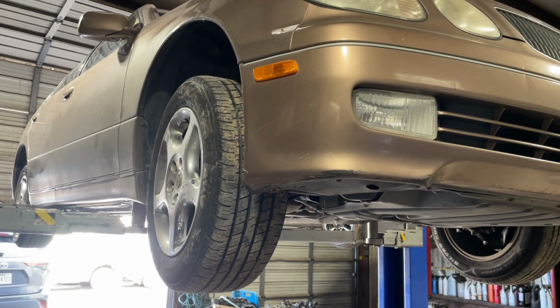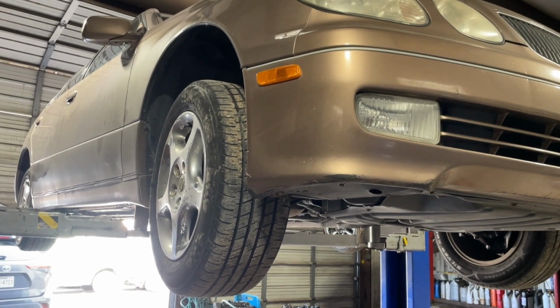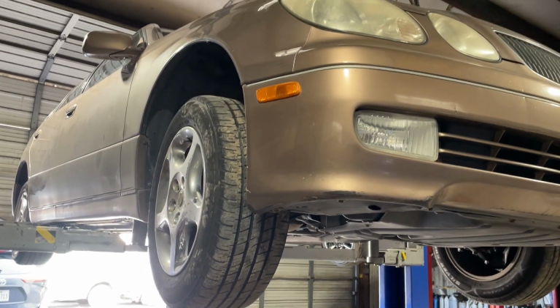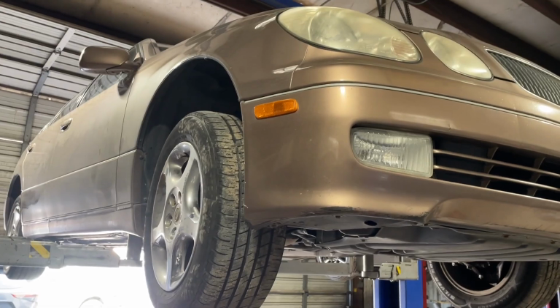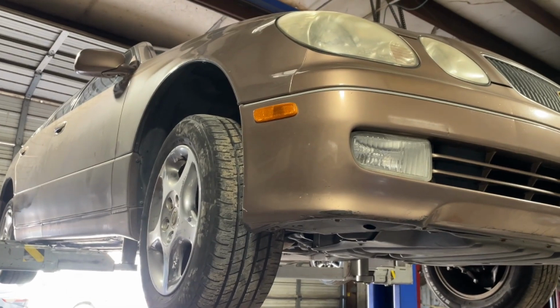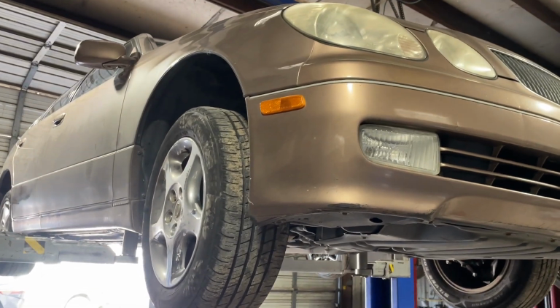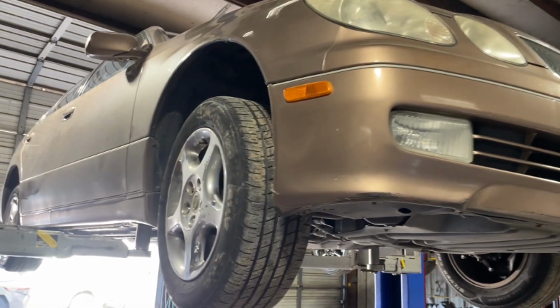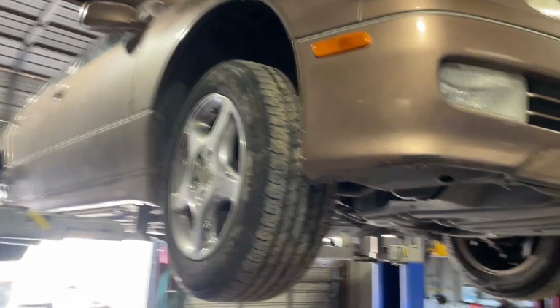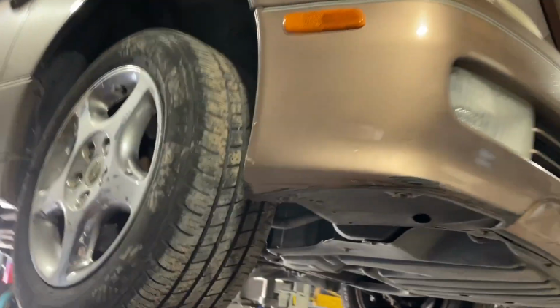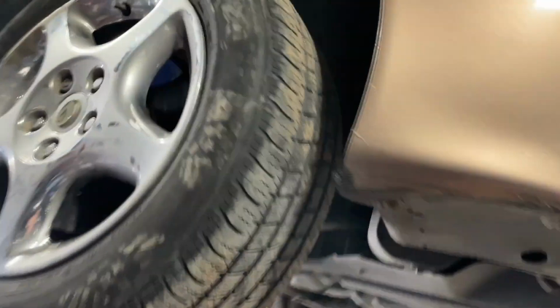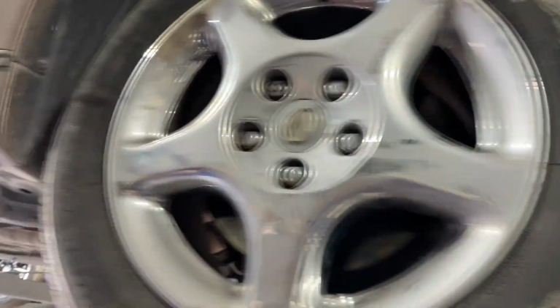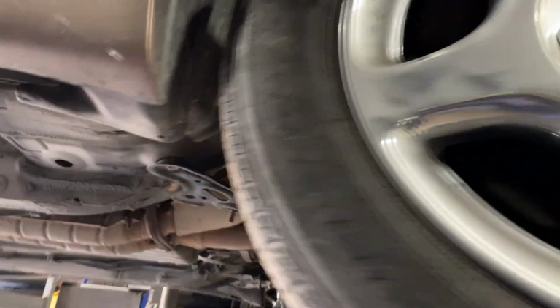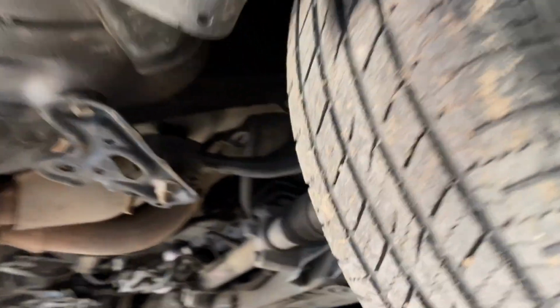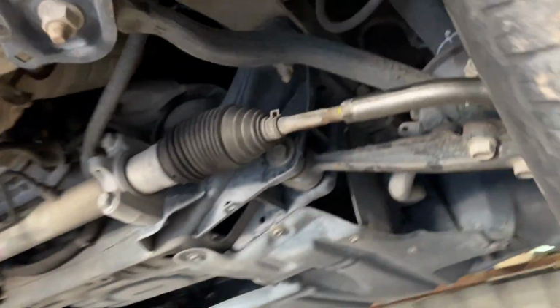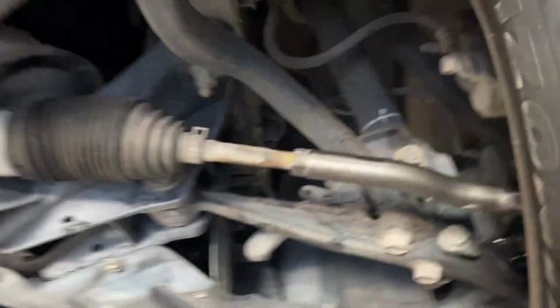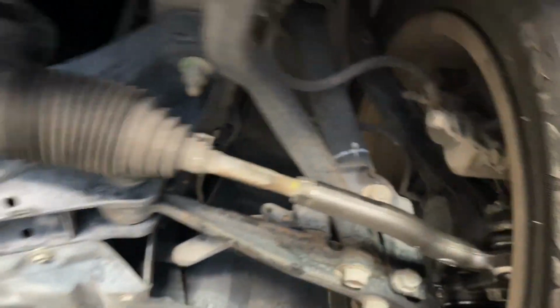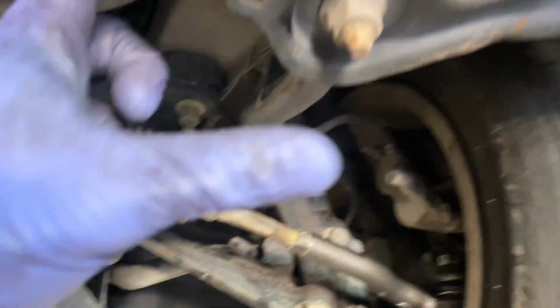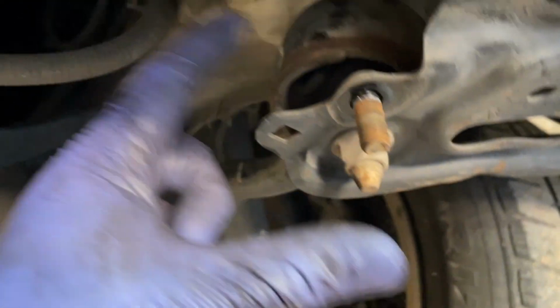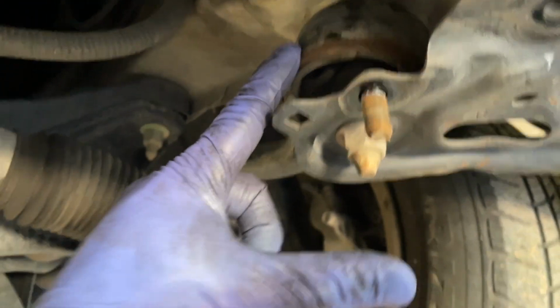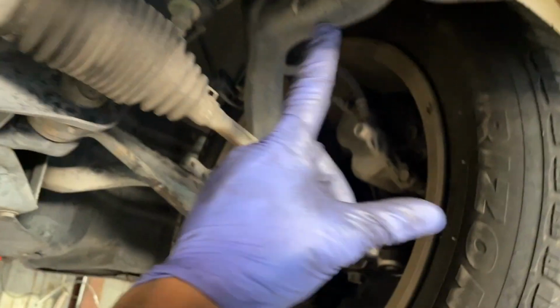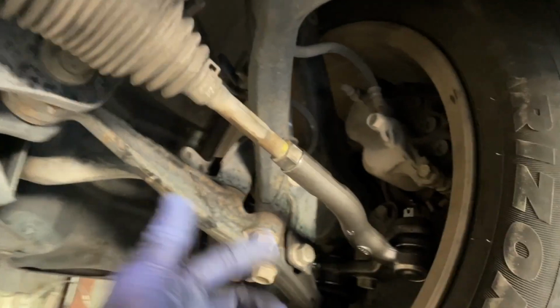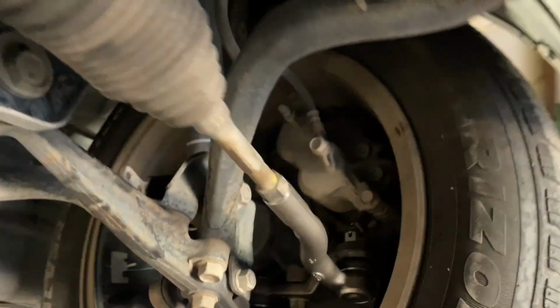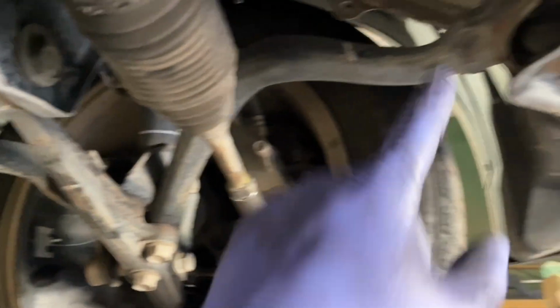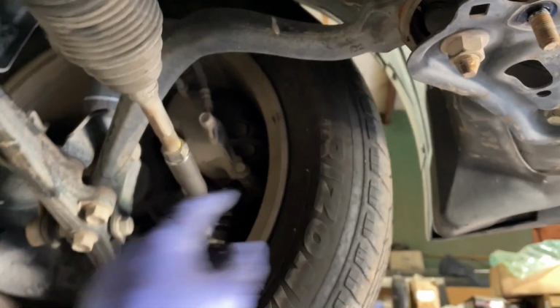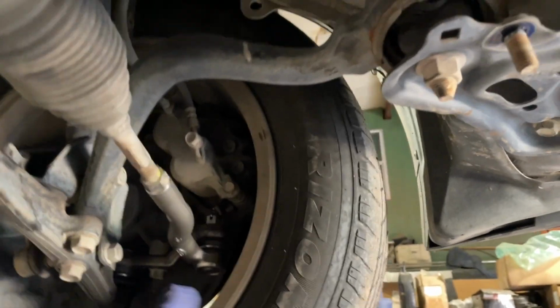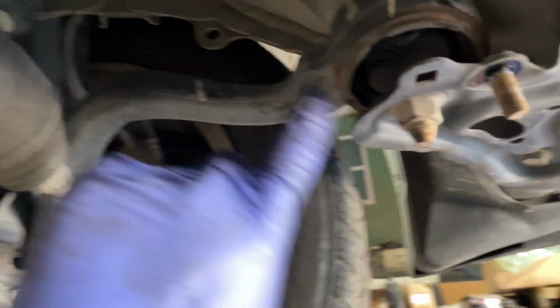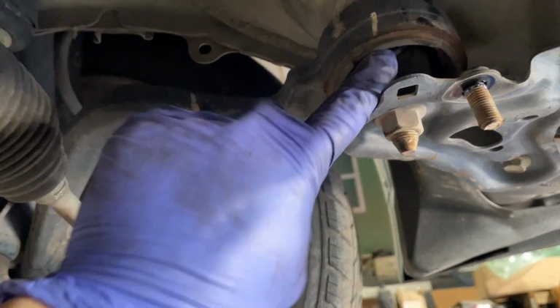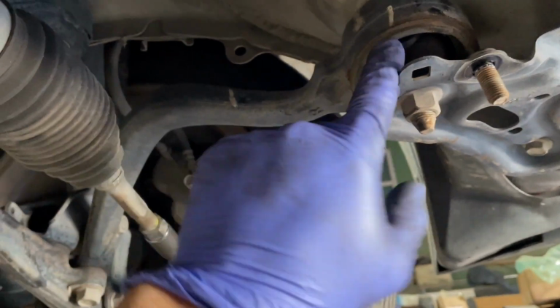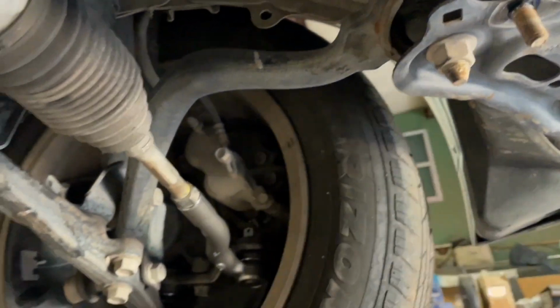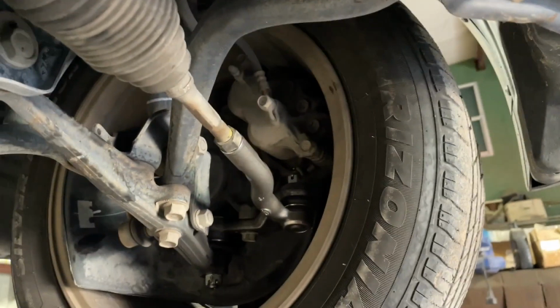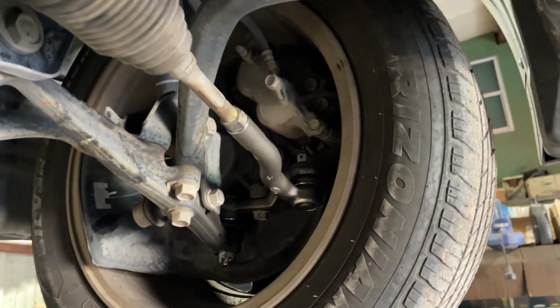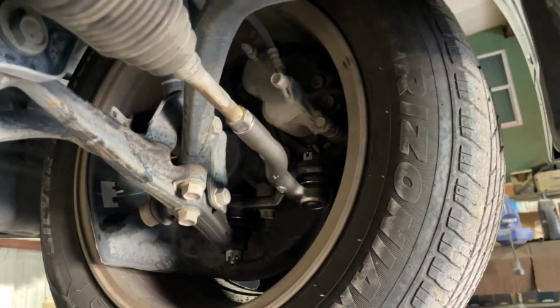Today we have a 2000 Lexus GS300. We'll be replacing the rearward lower control arm bushing — also known as this arm right here, or I believe it's also called a radius arm. We're replacing this bushing here.